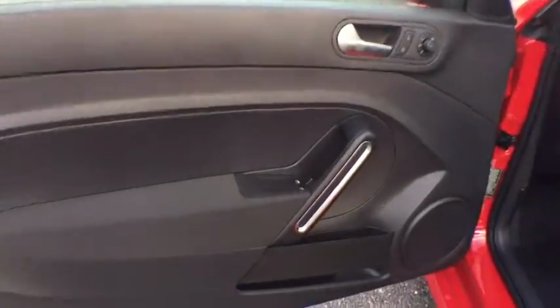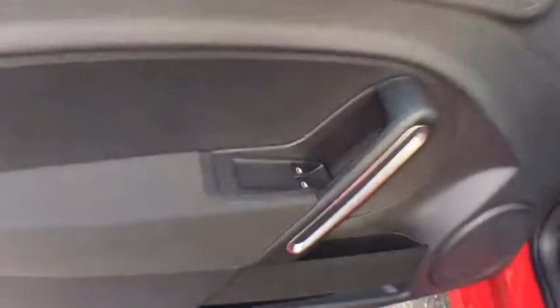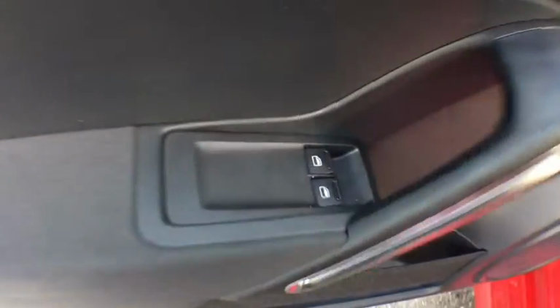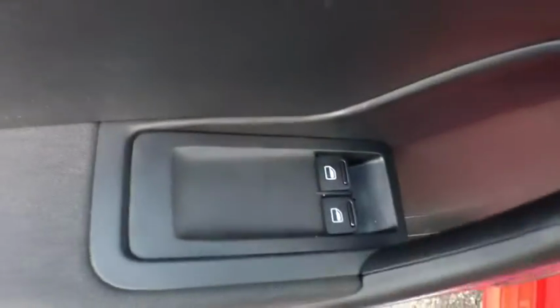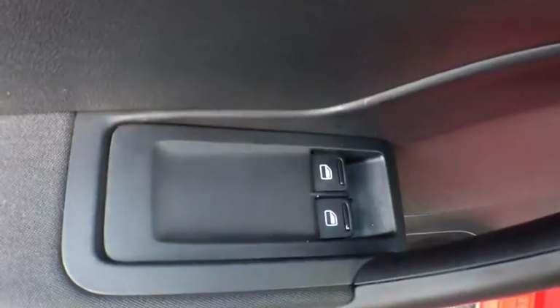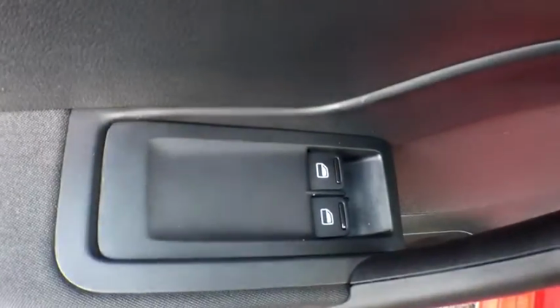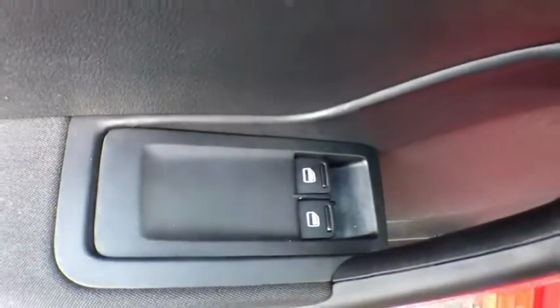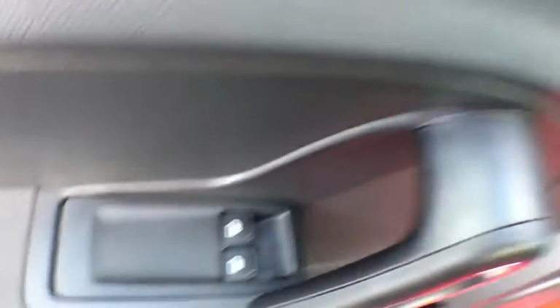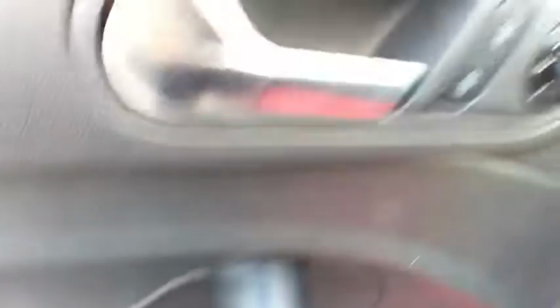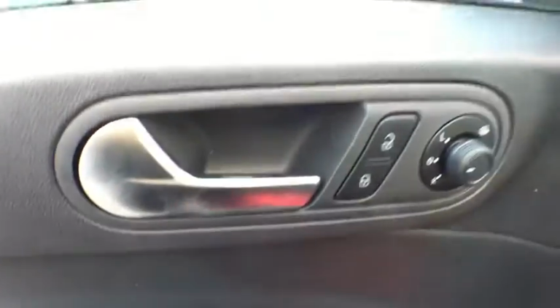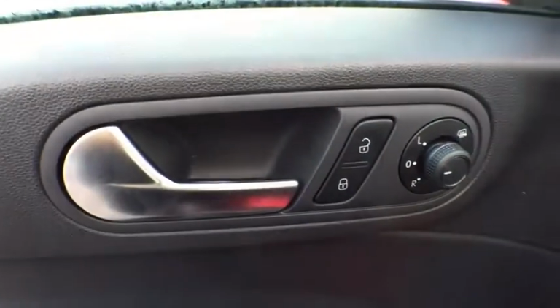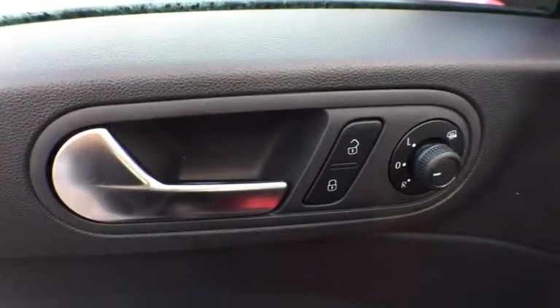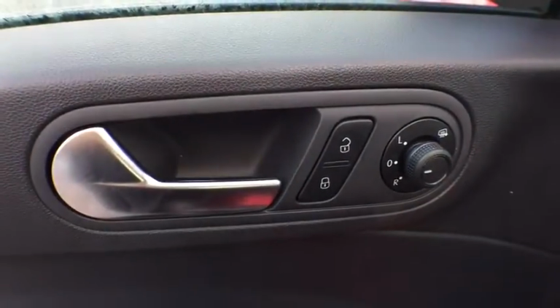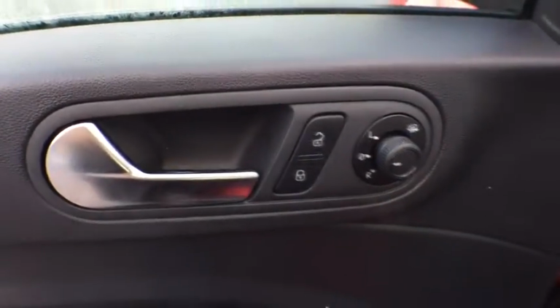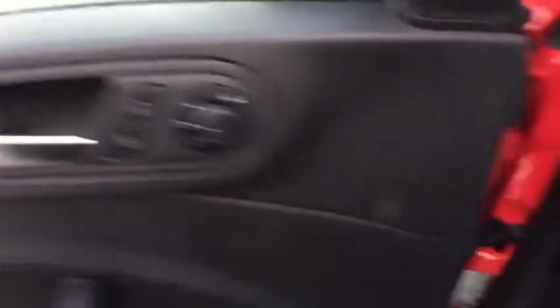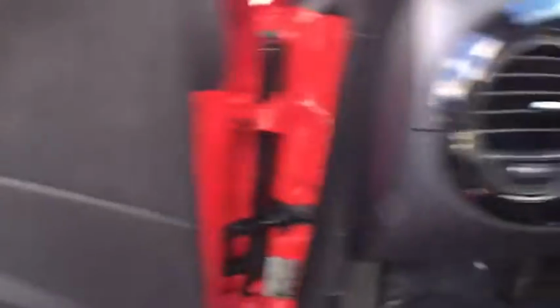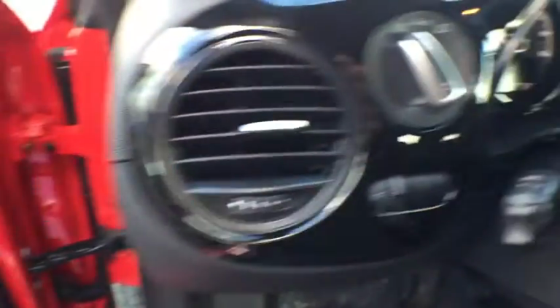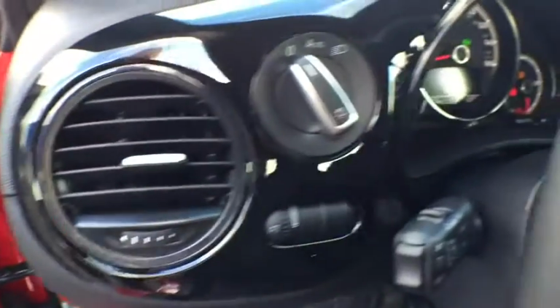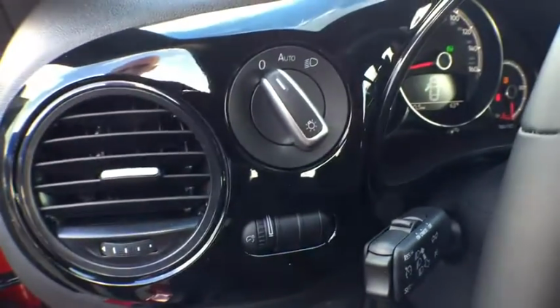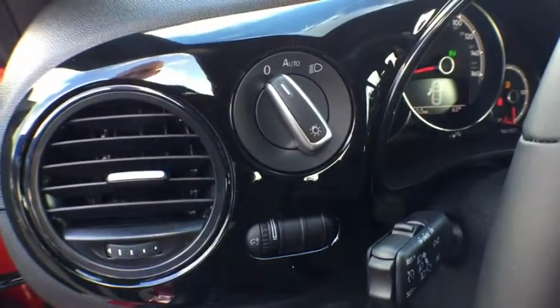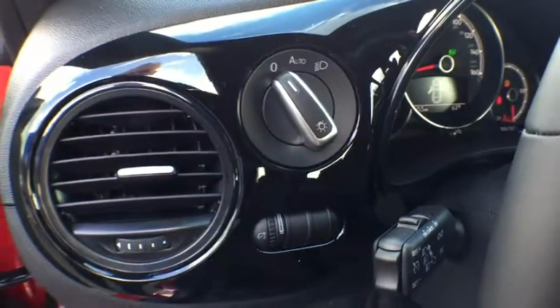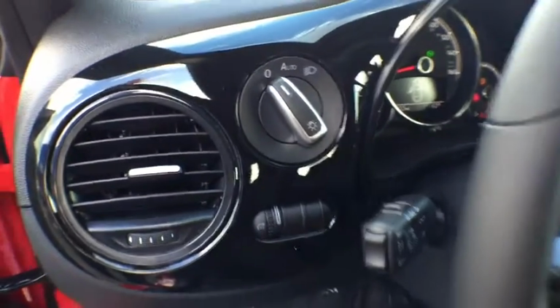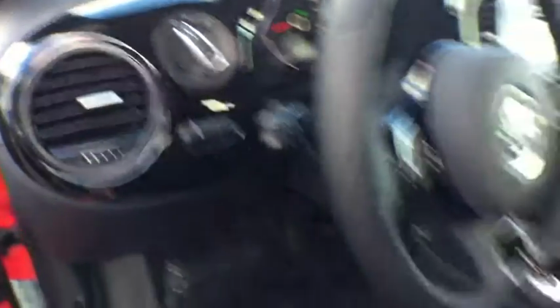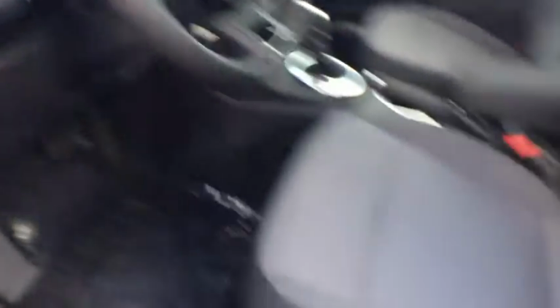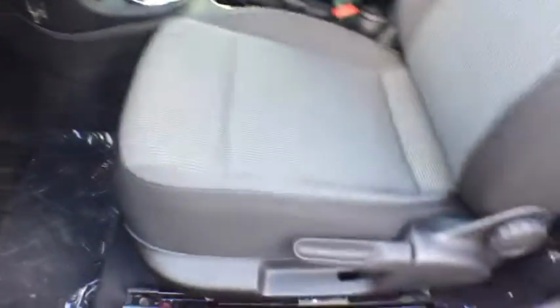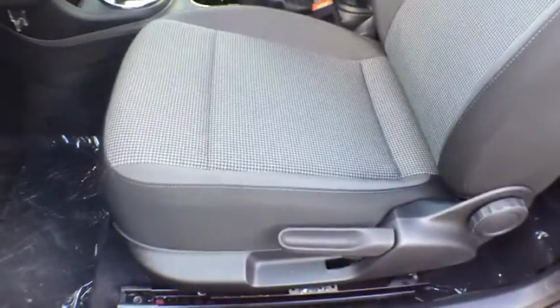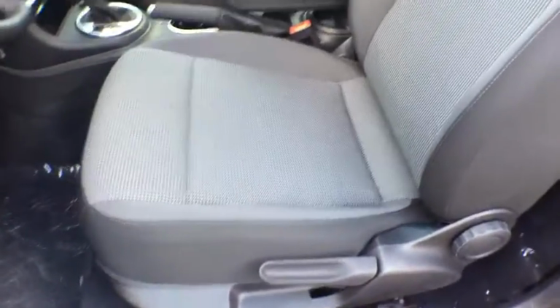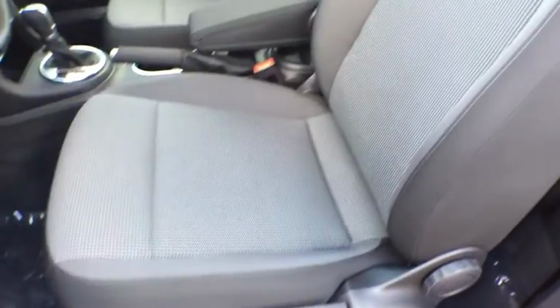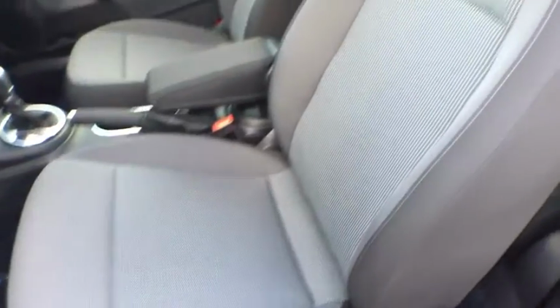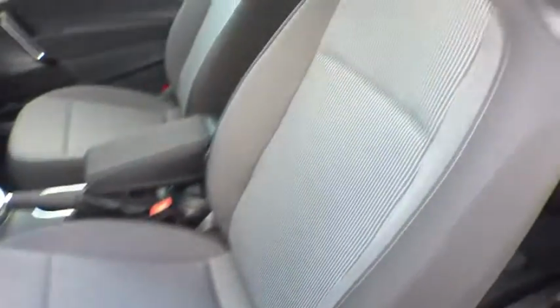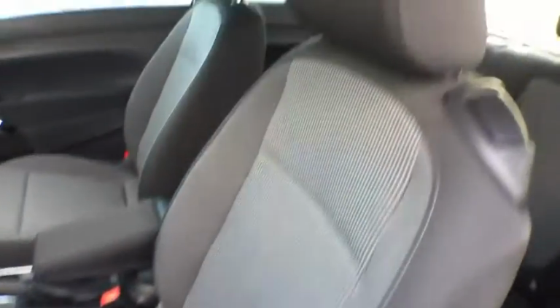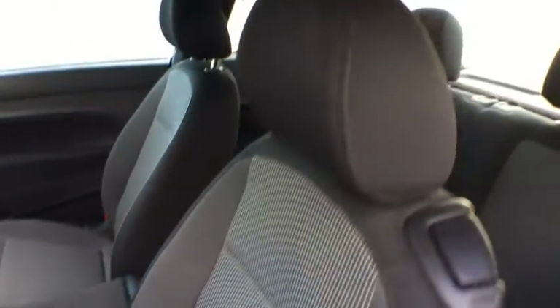Auto dimming rear view mirror, four wheel disc brakes, front wheel drive, AM FM stereo radio, rear defrost, power door locks, CD player. This beauty will even make your house keys jealous. Drive it today!